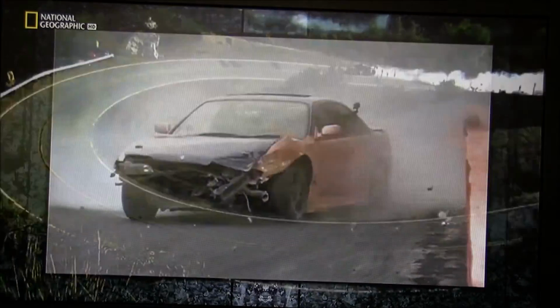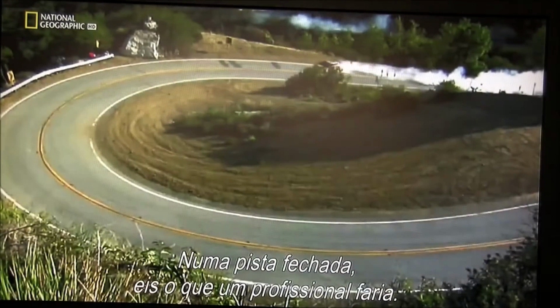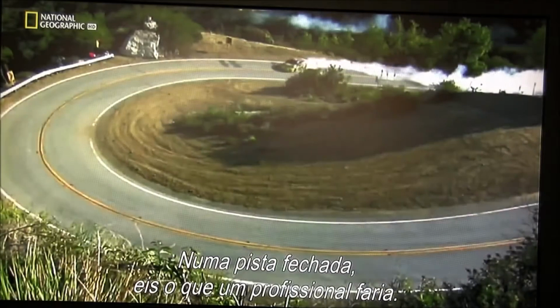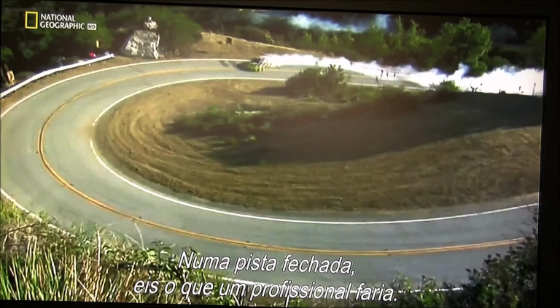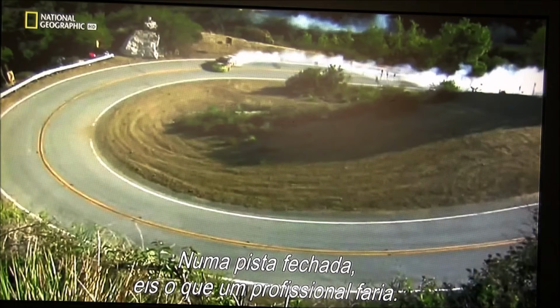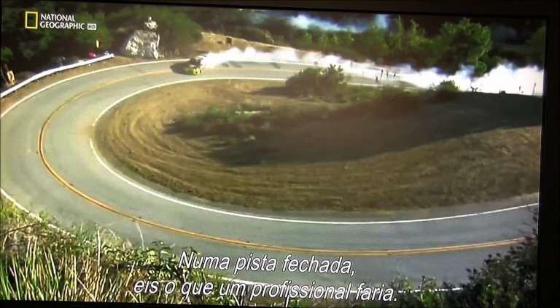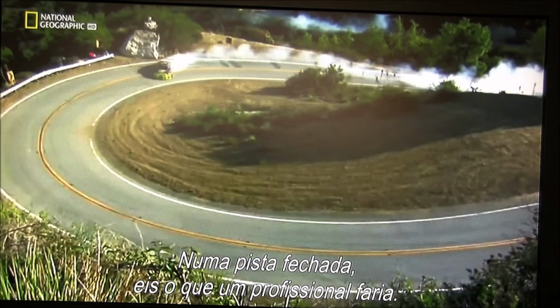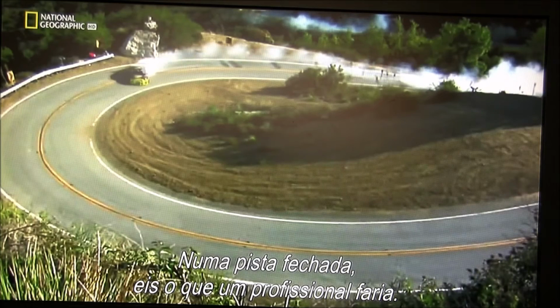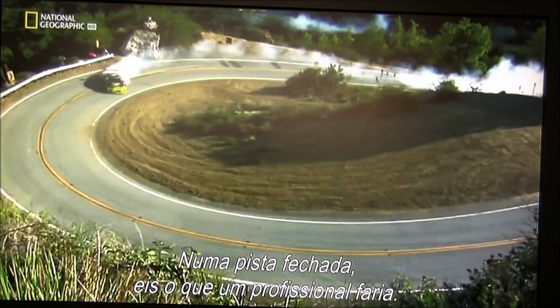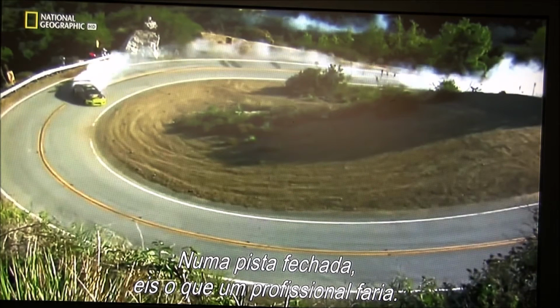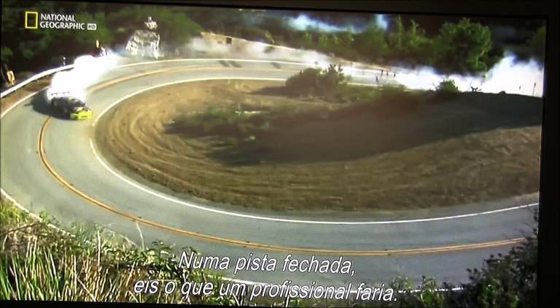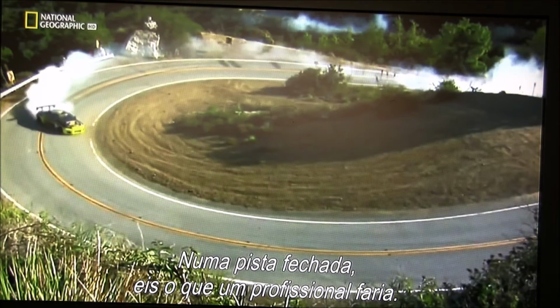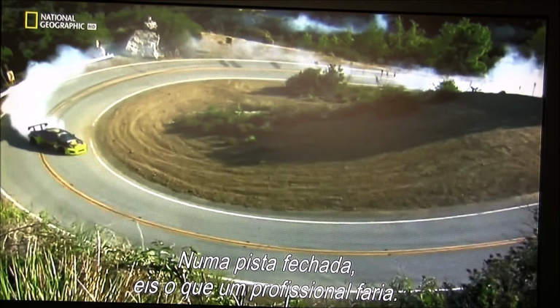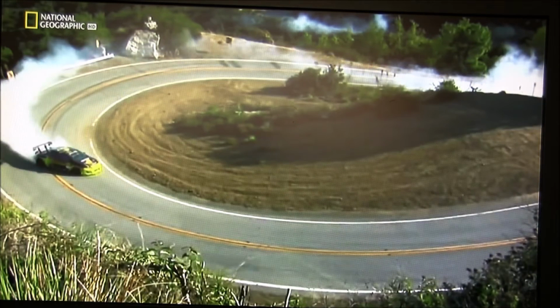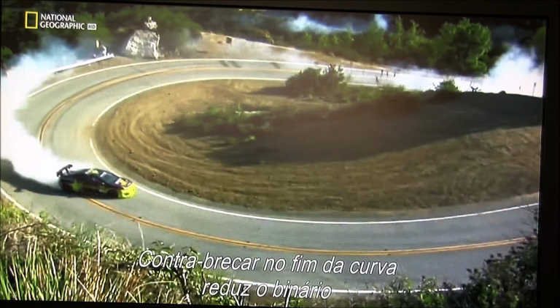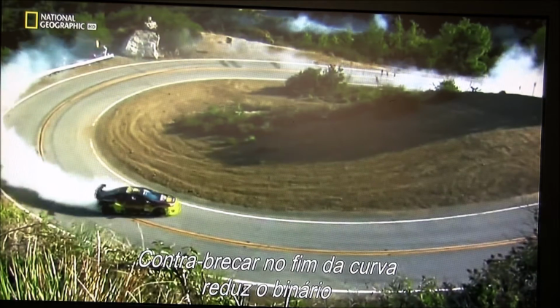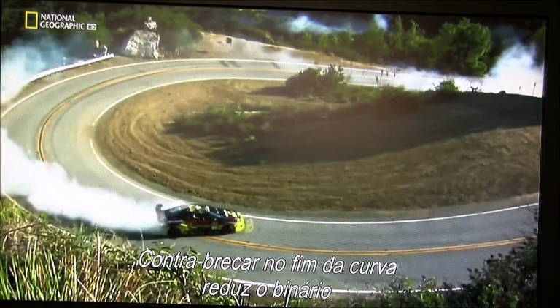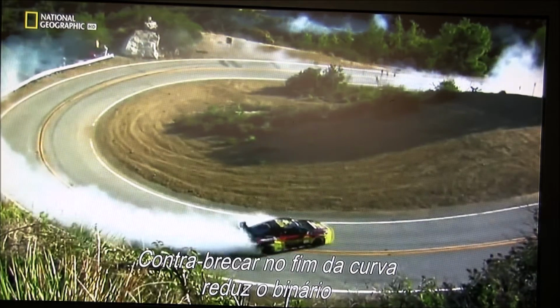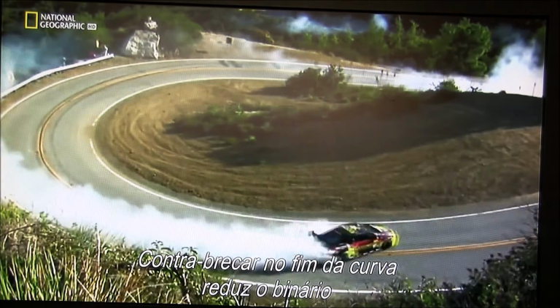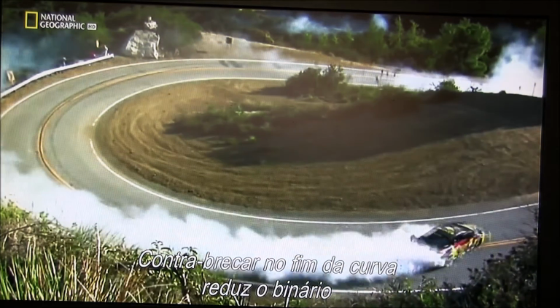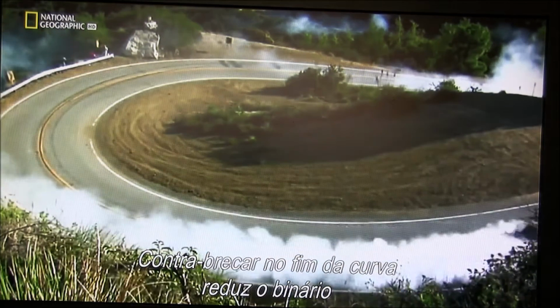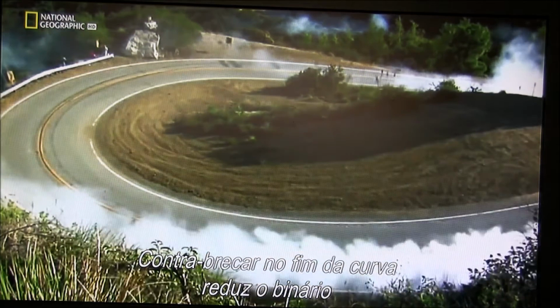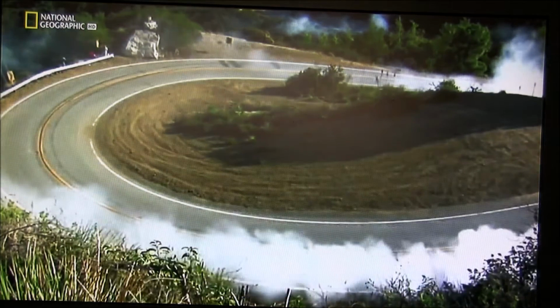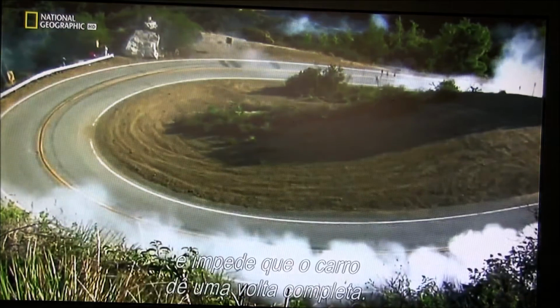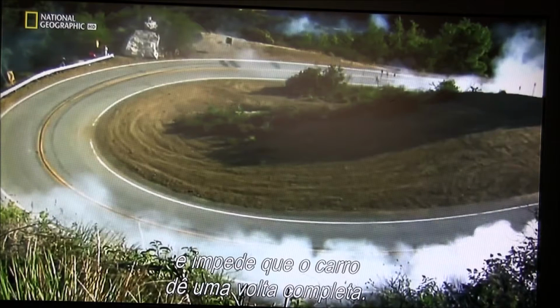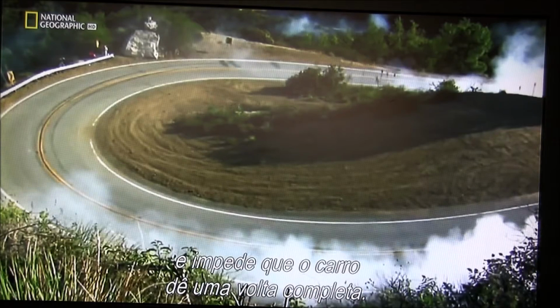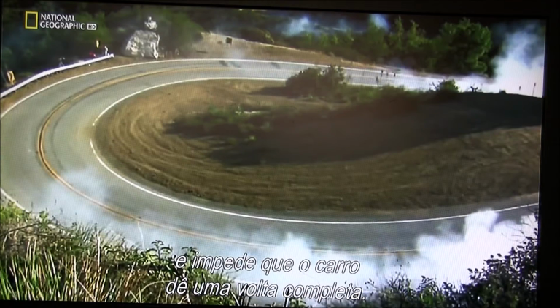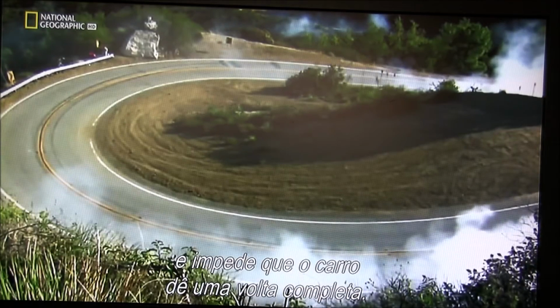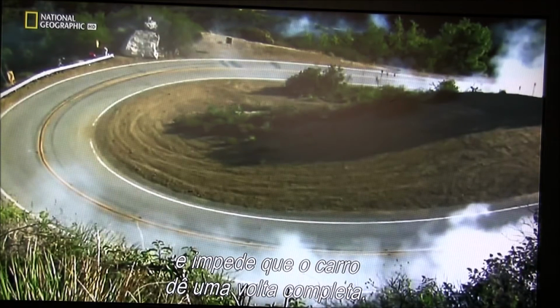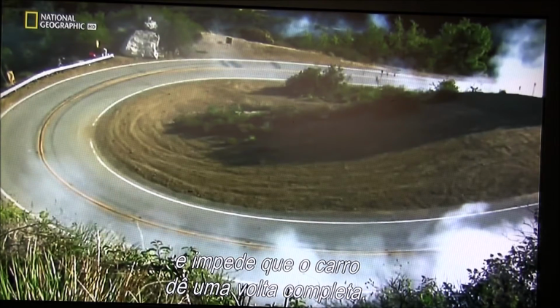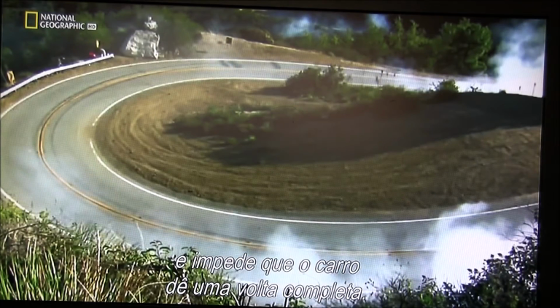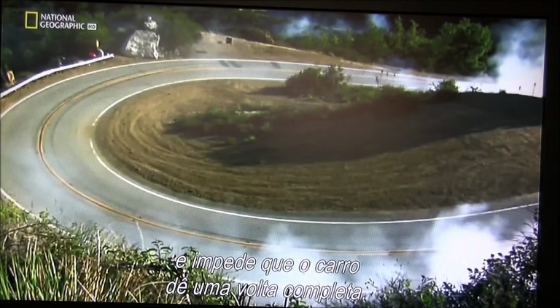On a closed course, here's what a professional would have done. Steering out of the drift reduces torque and stops the car spinning round completely.